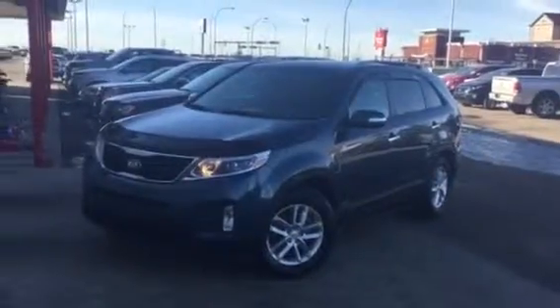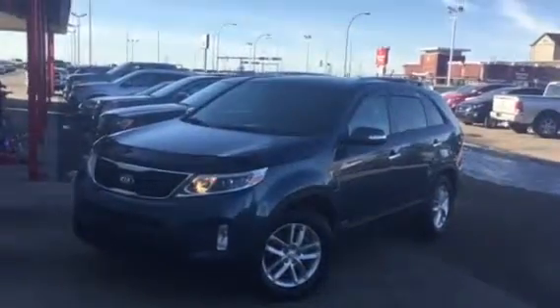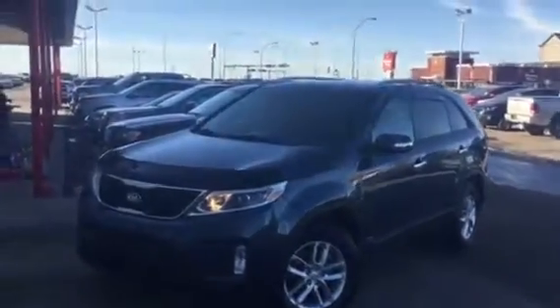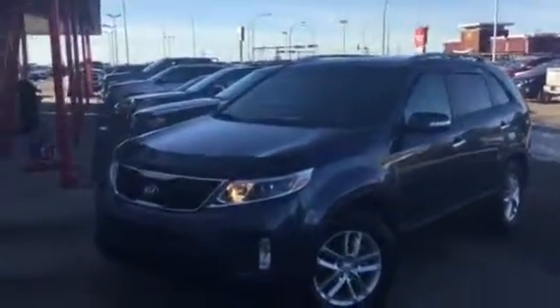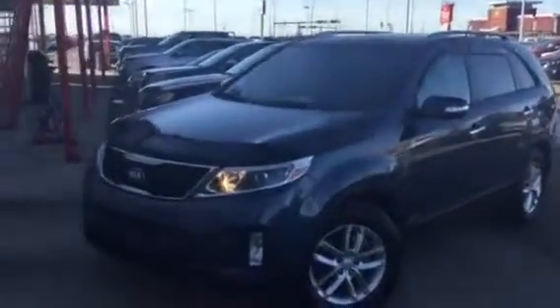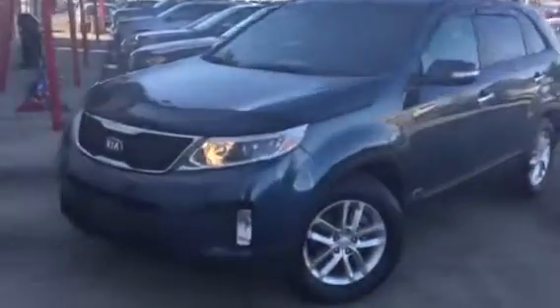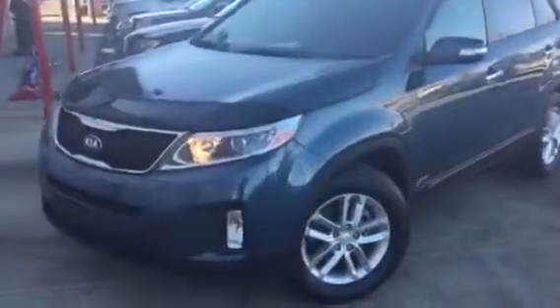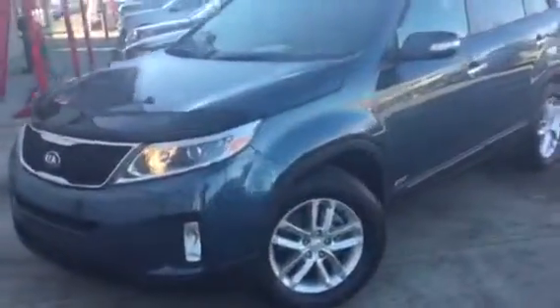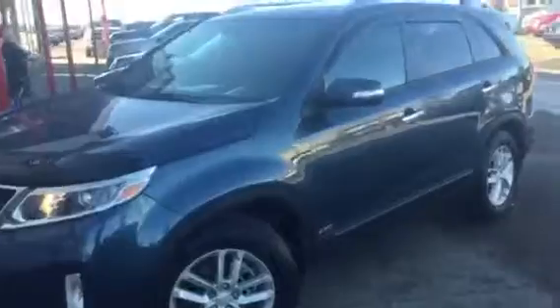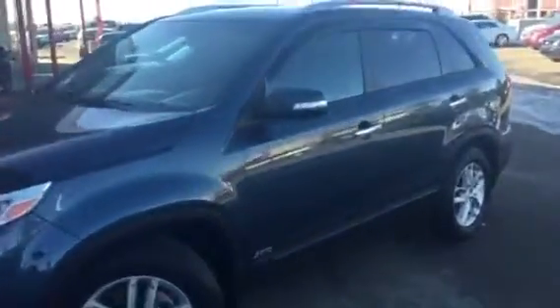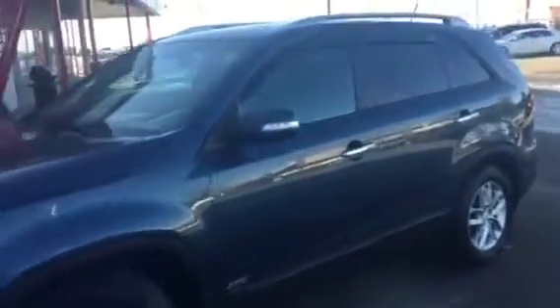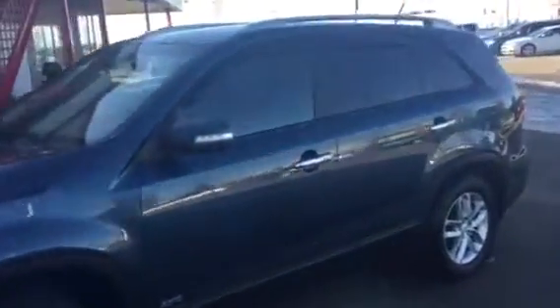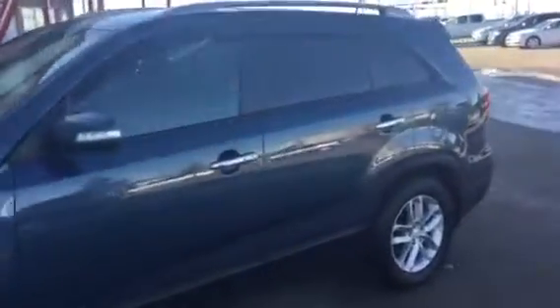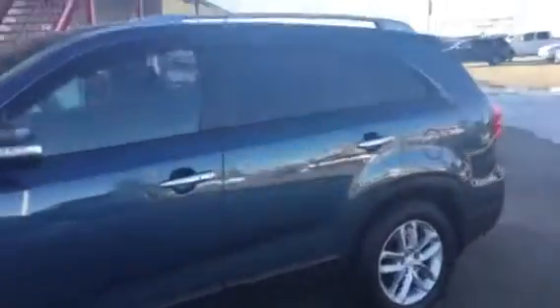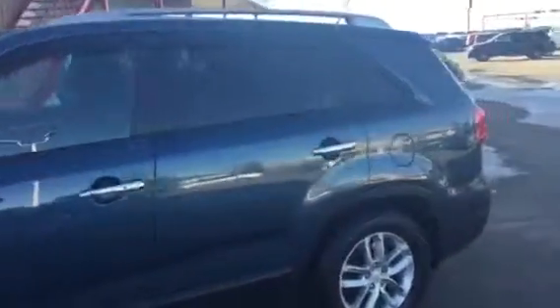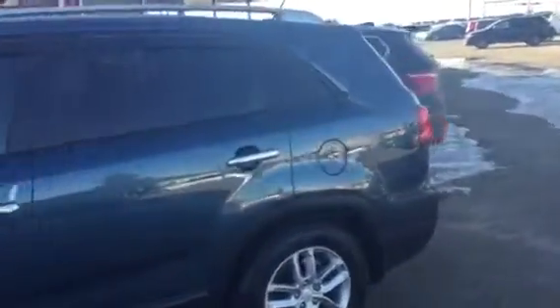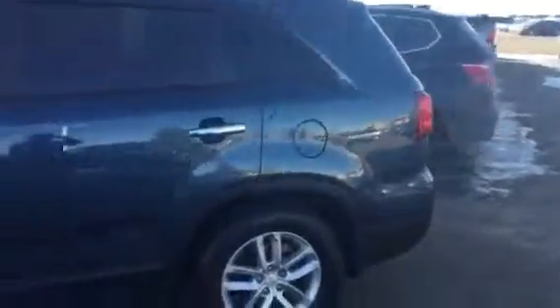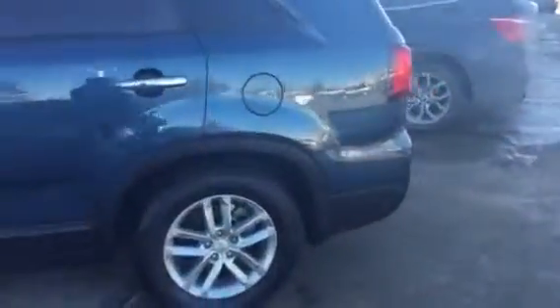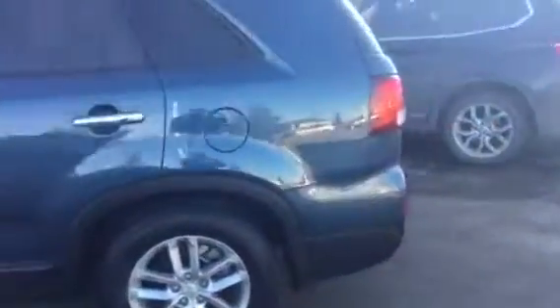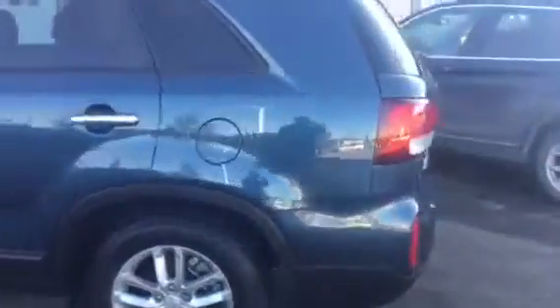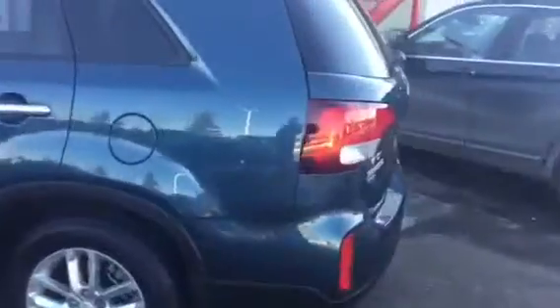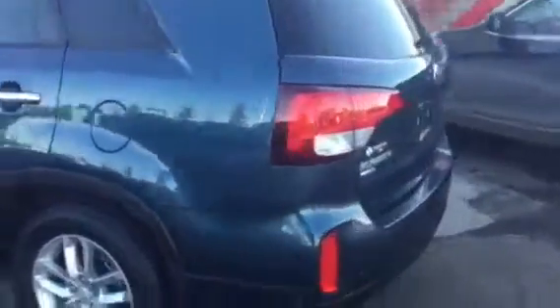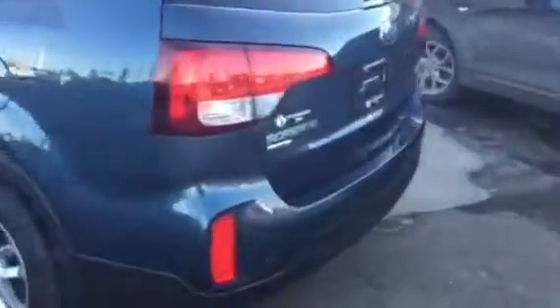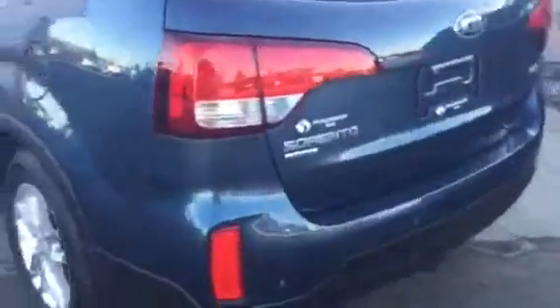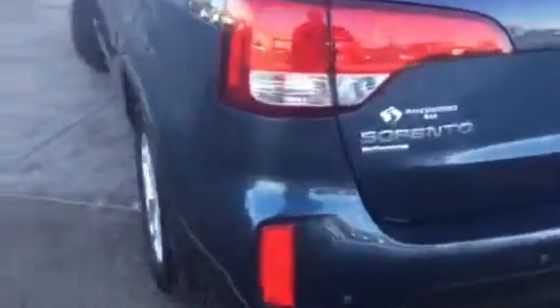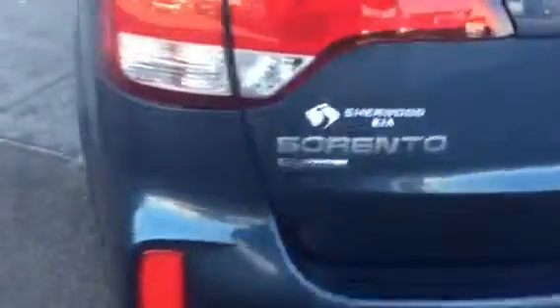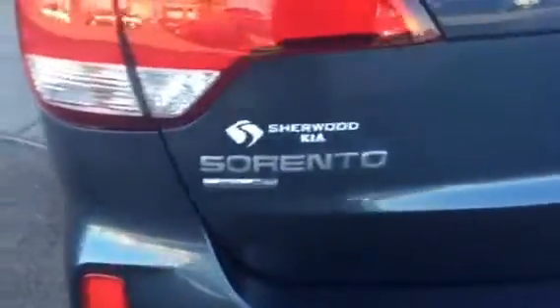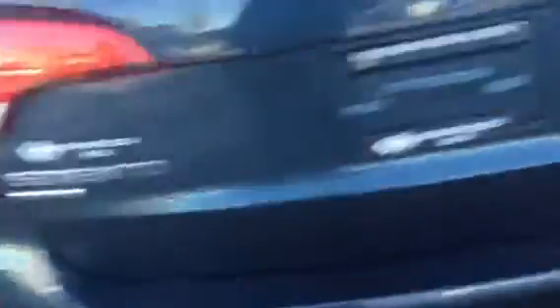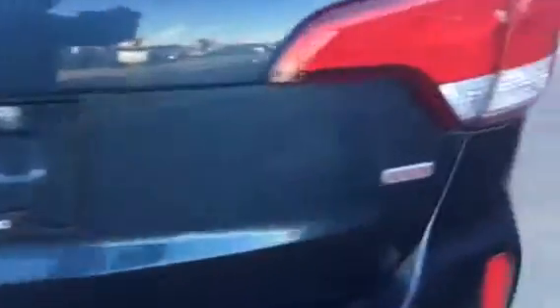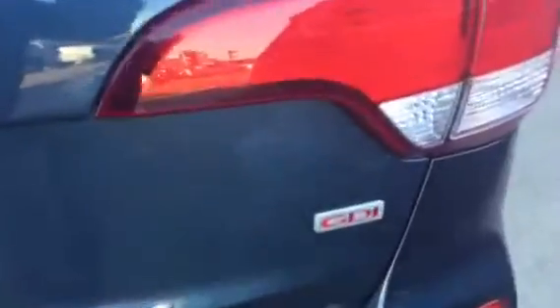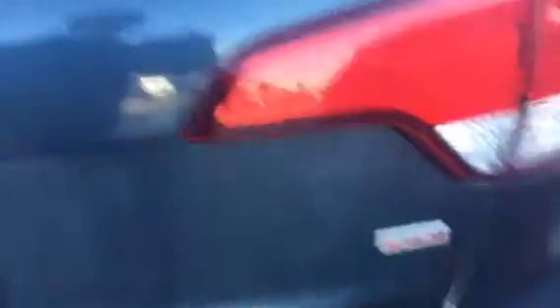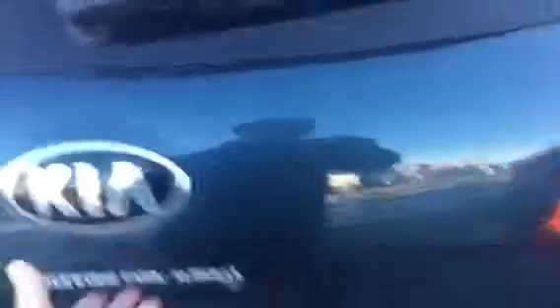Hello, it's Donnie with Sherwood Kia. This is the 2014 Kia Sorento that I mentioned to you the other day. This is another seven seater, all wheel drive, with the GDI engine.